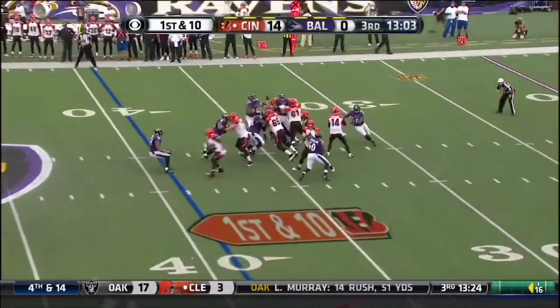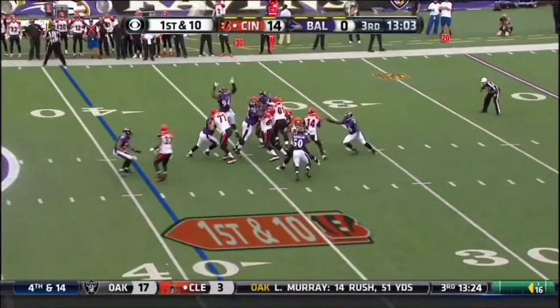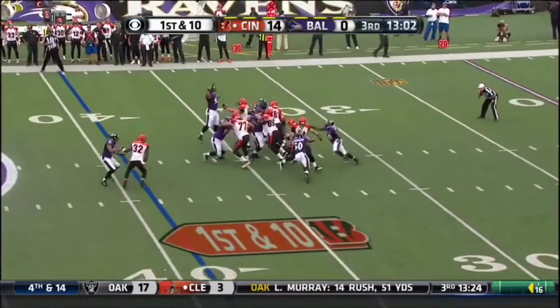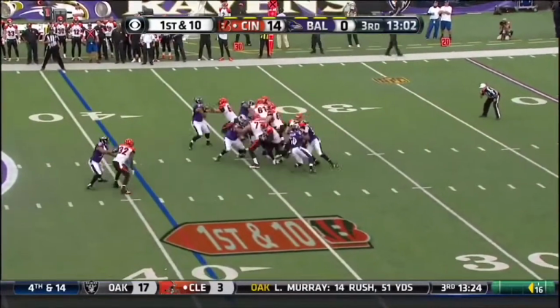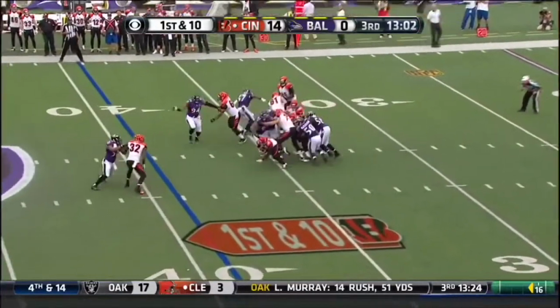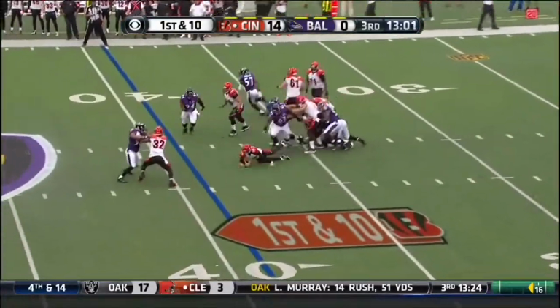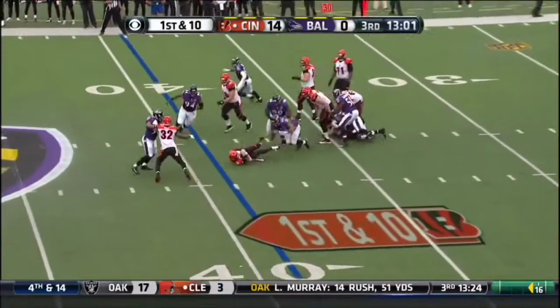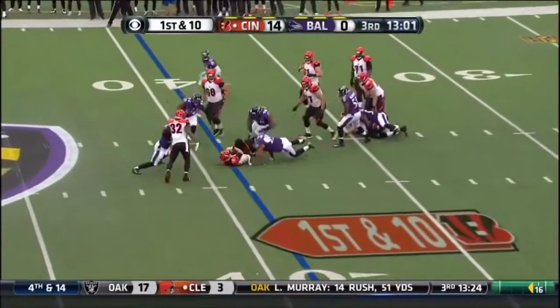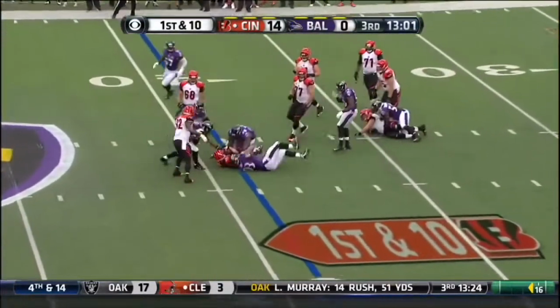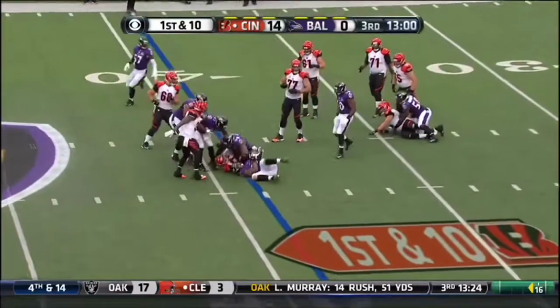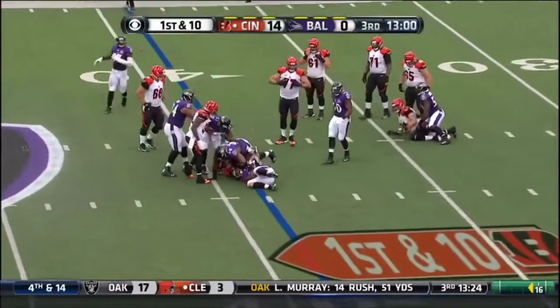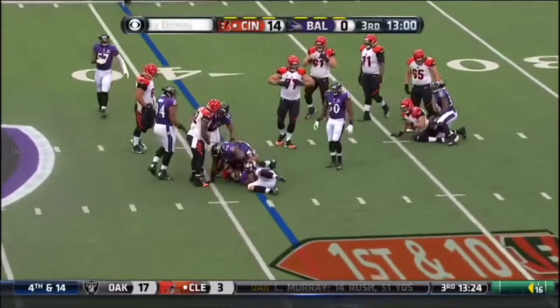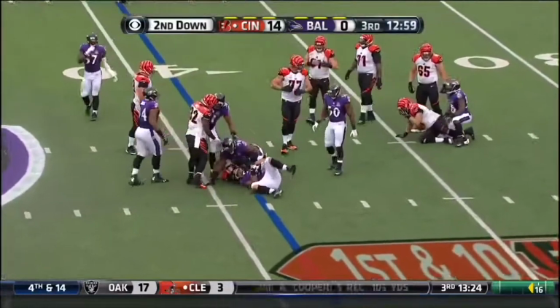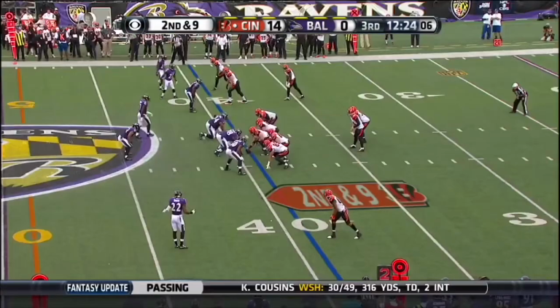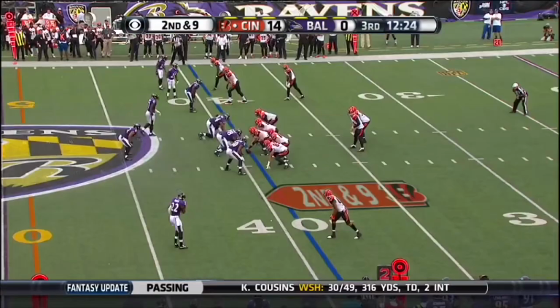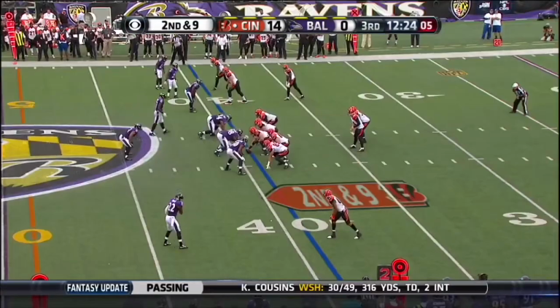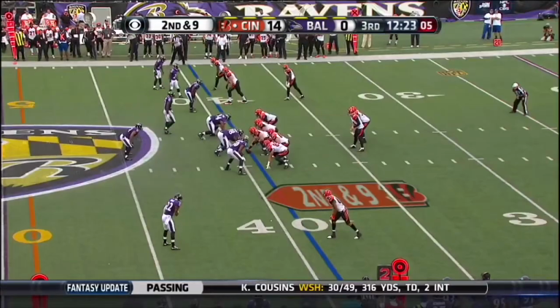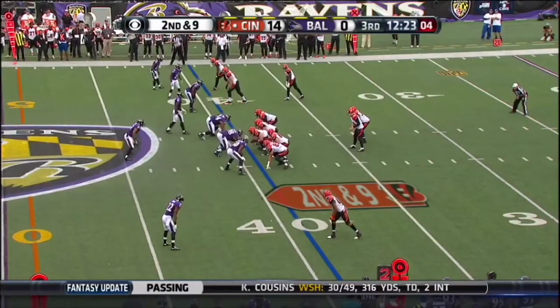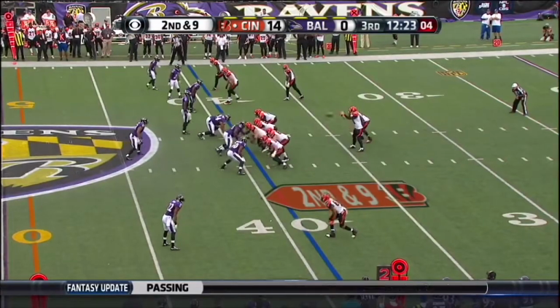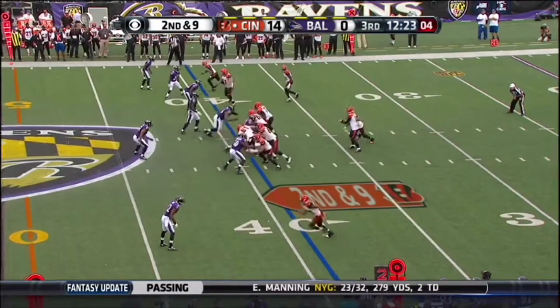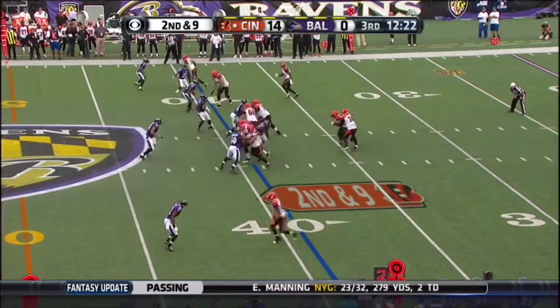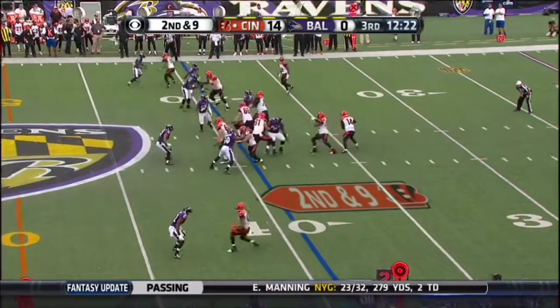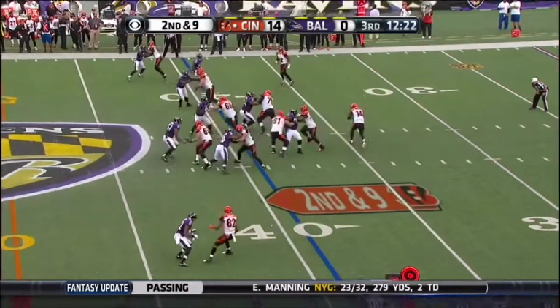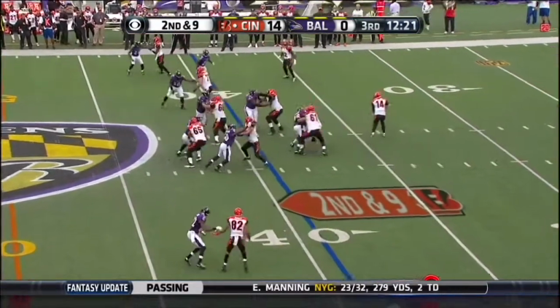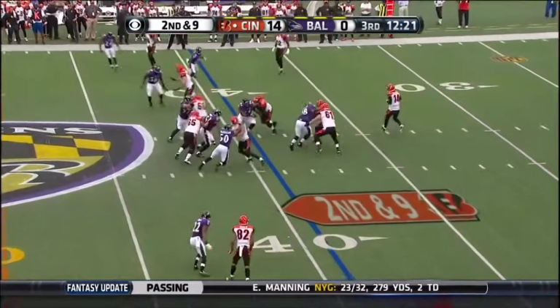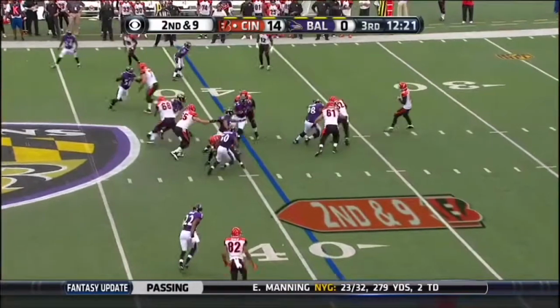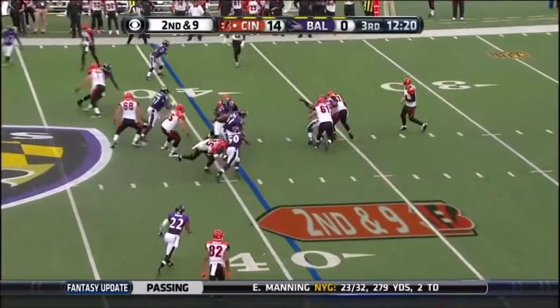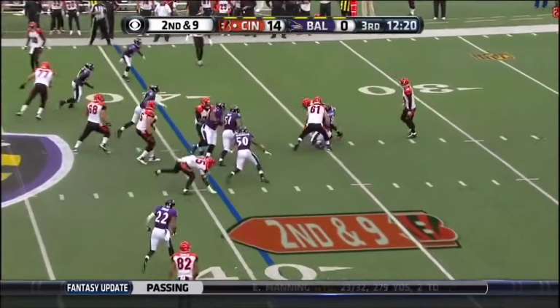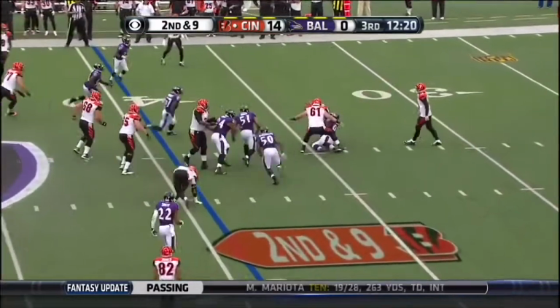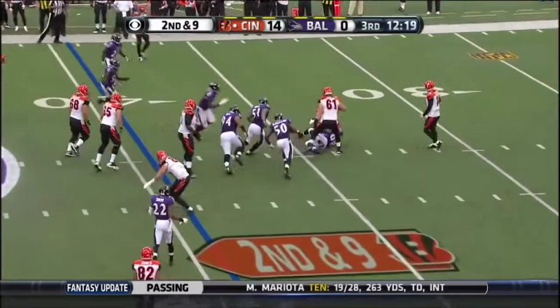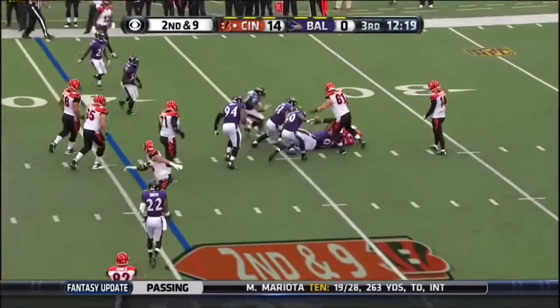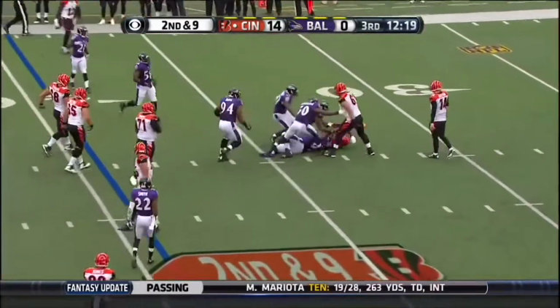Dalton perfect, now in trouble and he's tripped up. They'll run it with Hill and Brandon Williams again.